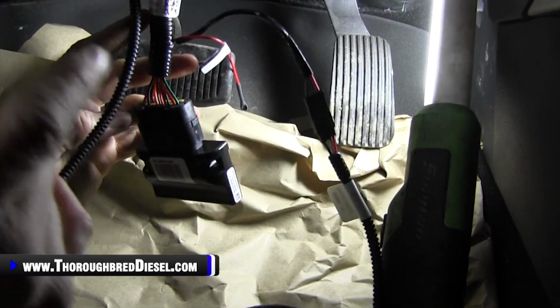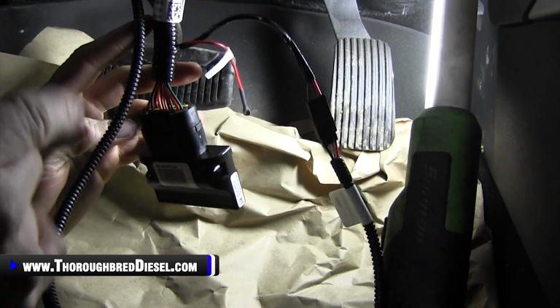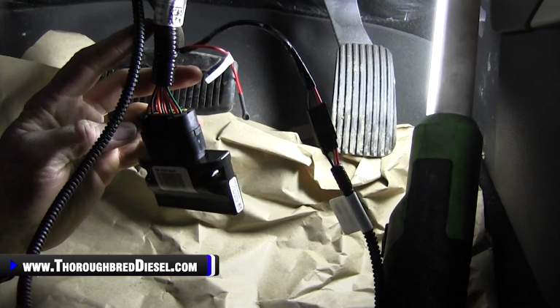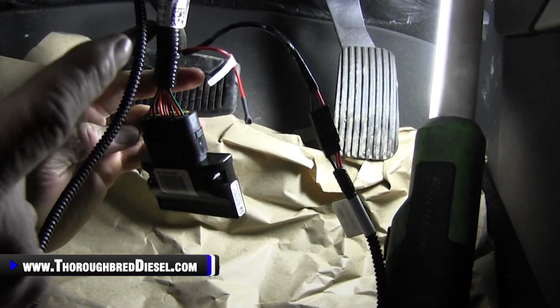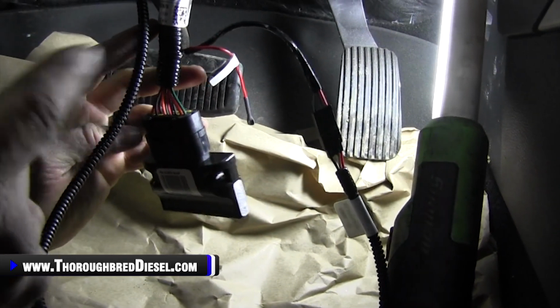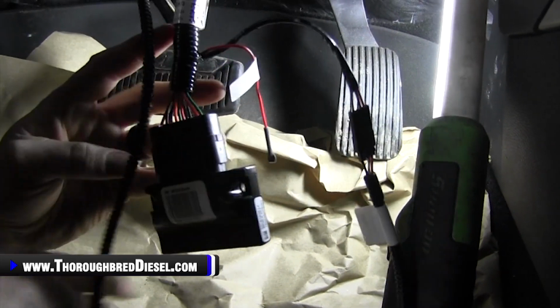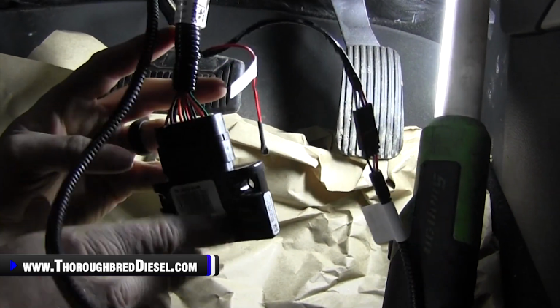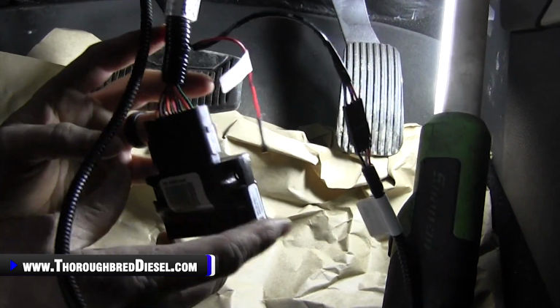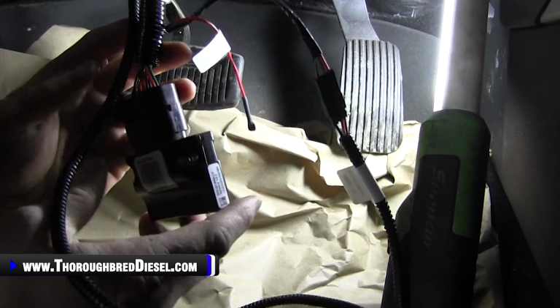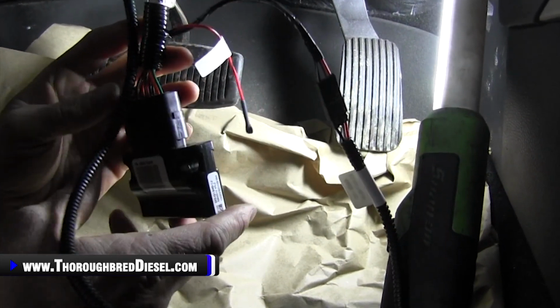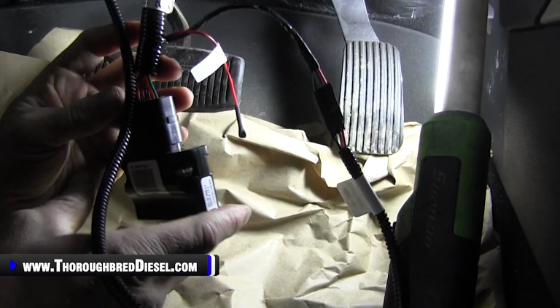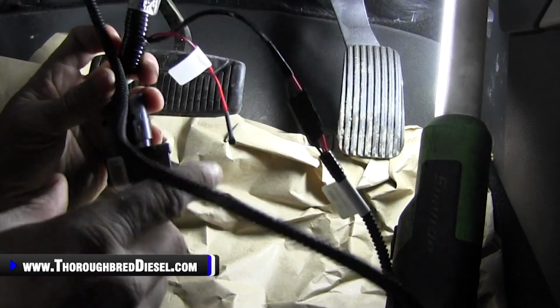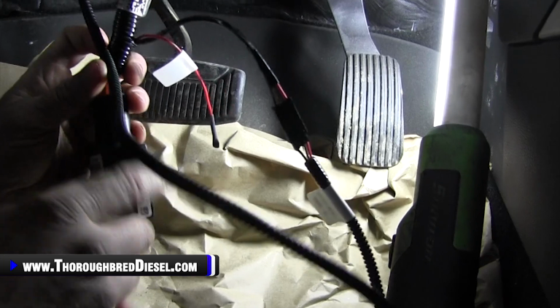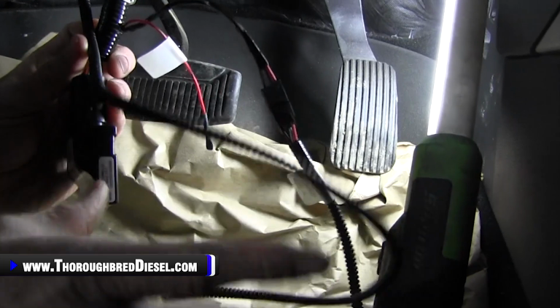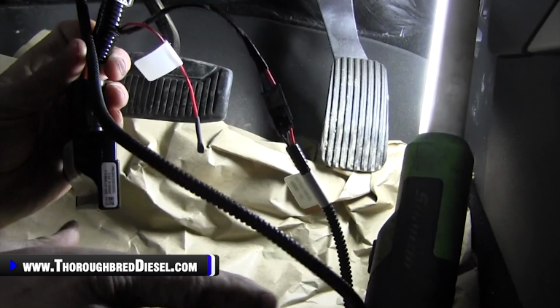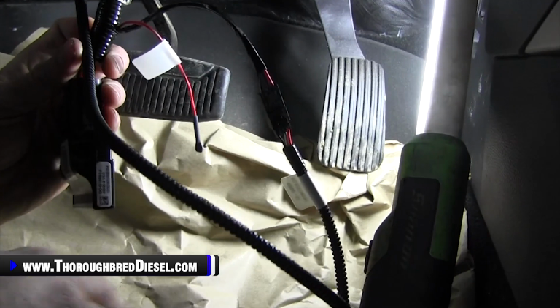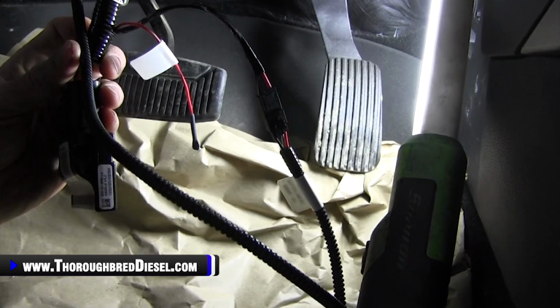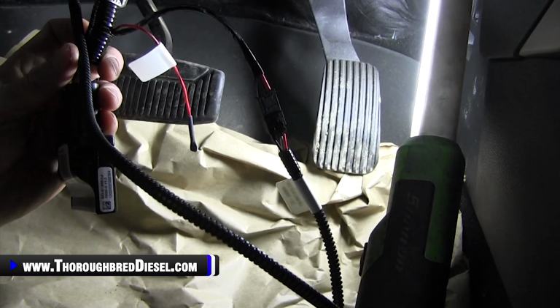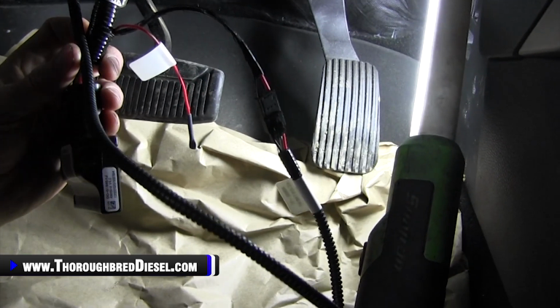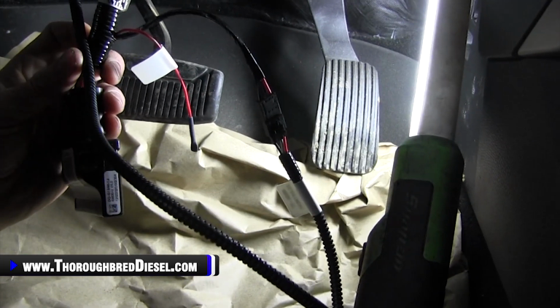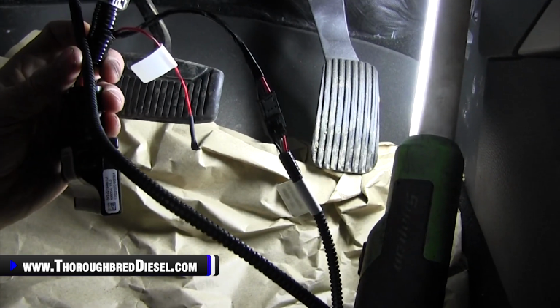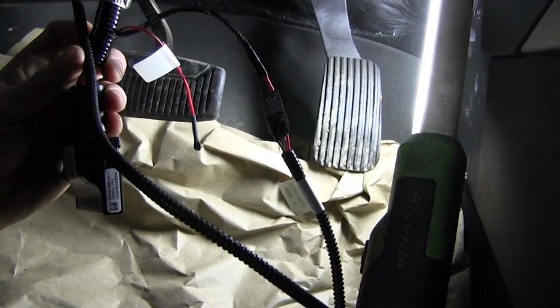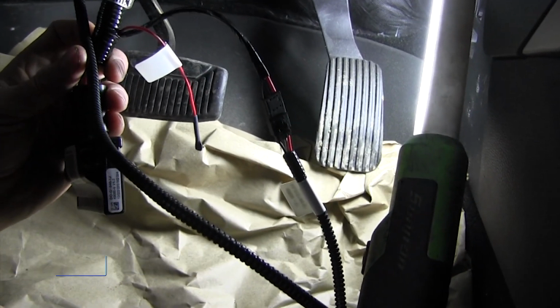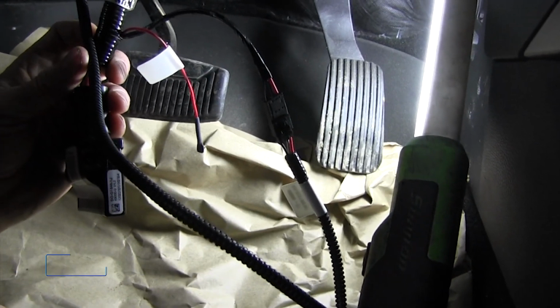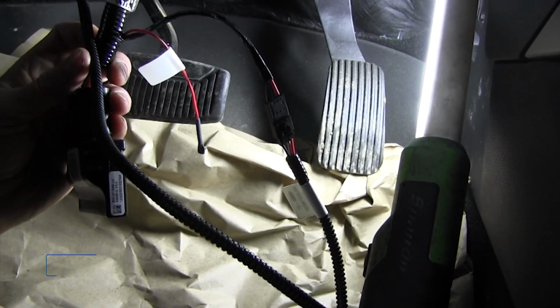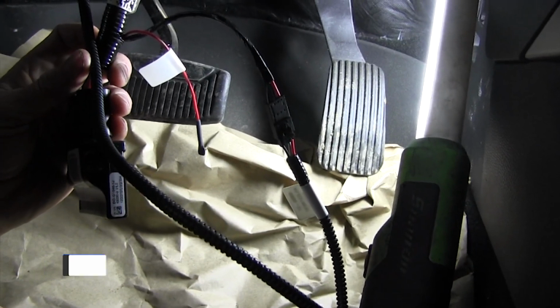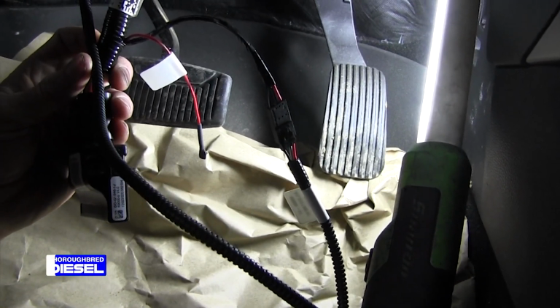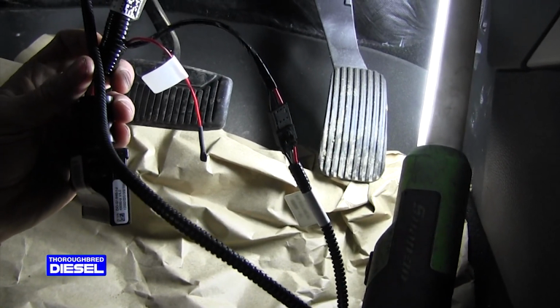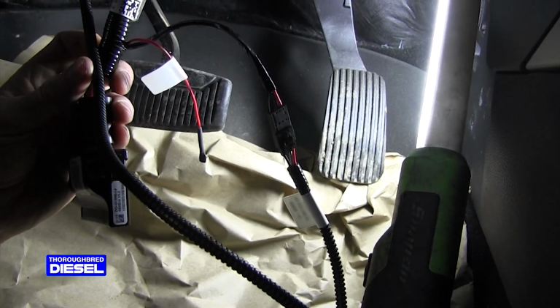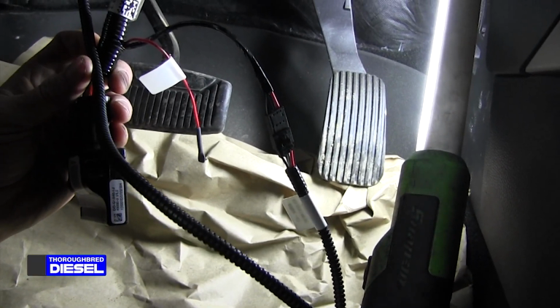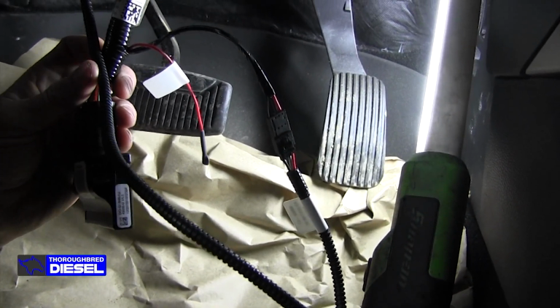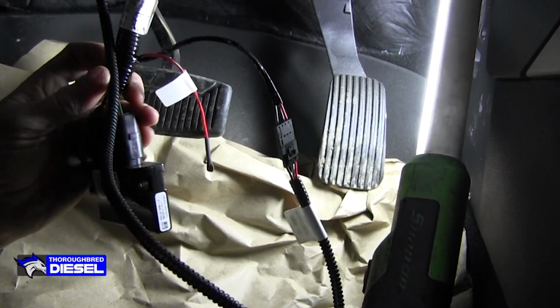We'll zip tie this up and put it underneath the dash to get it out of our way, then put our battery cables back on and get ready for our ride along.